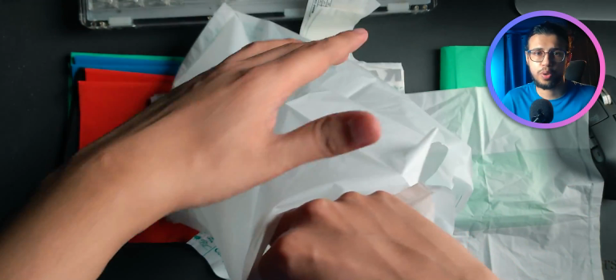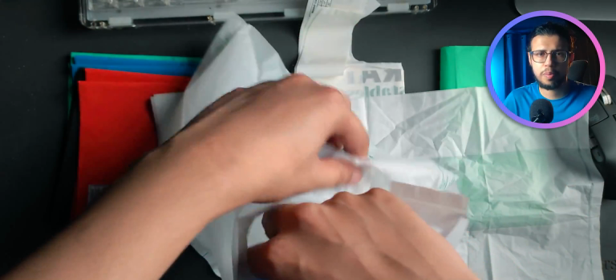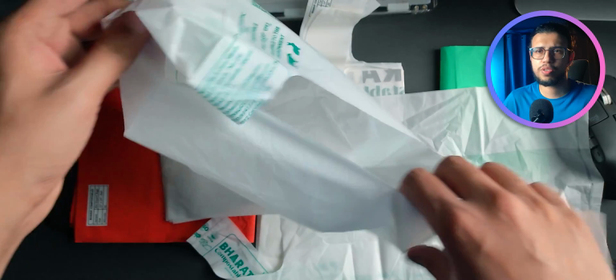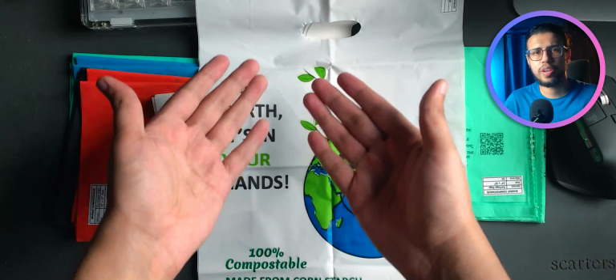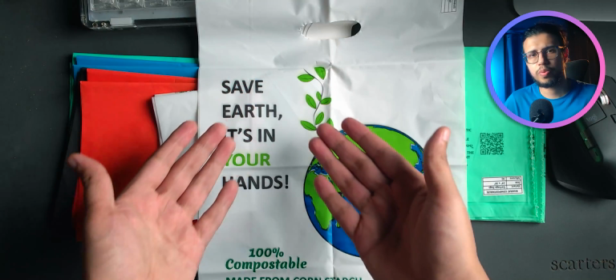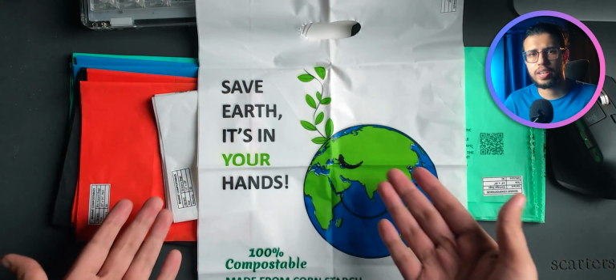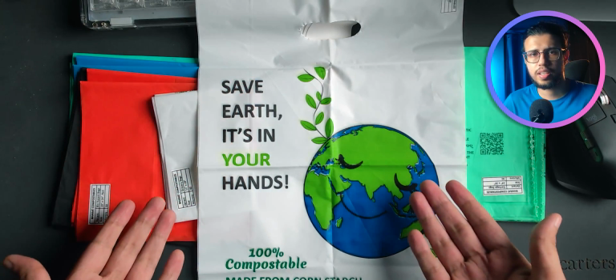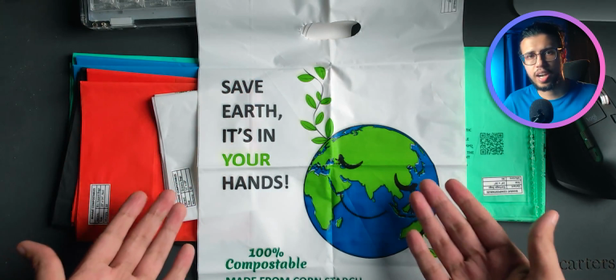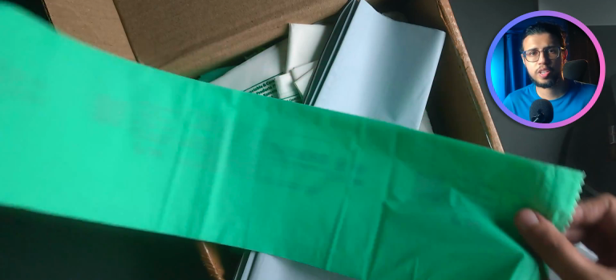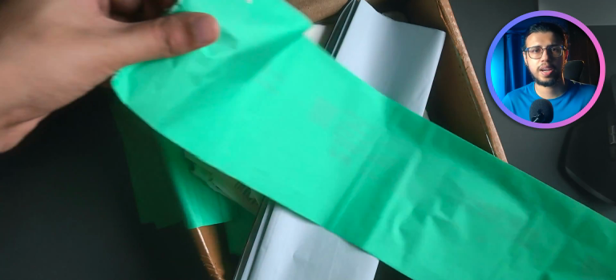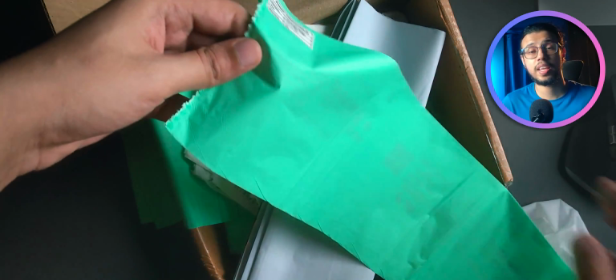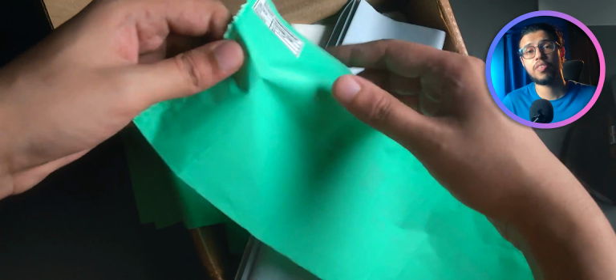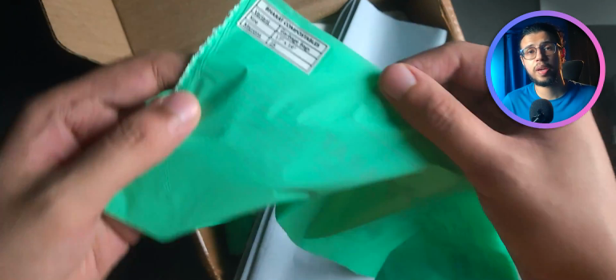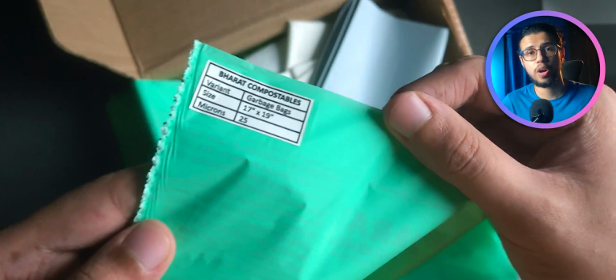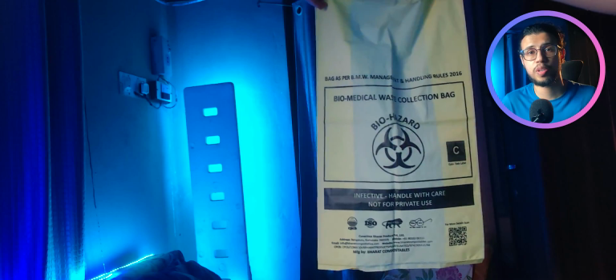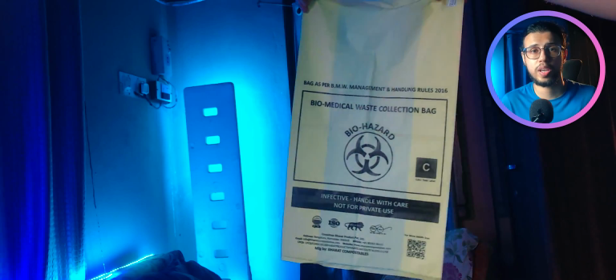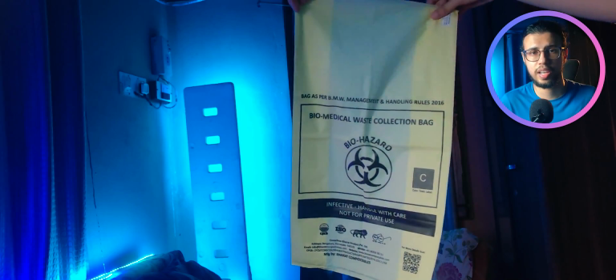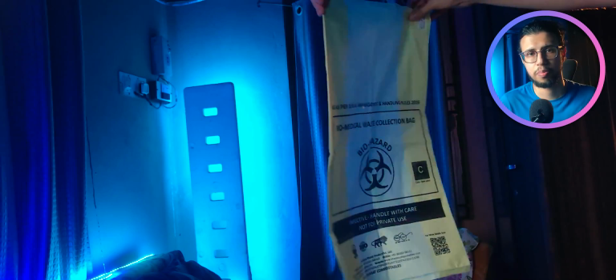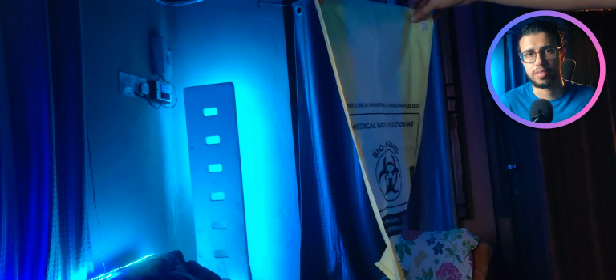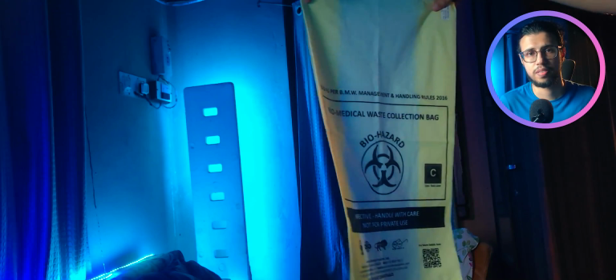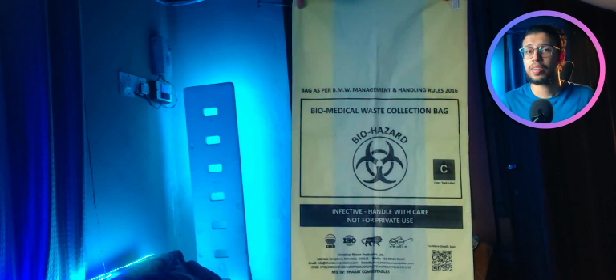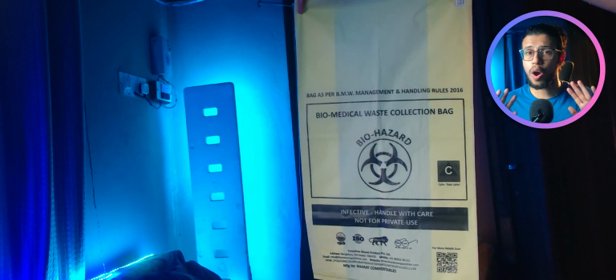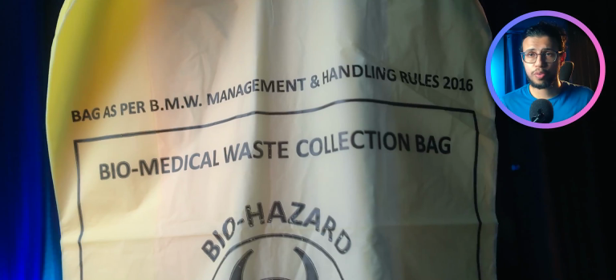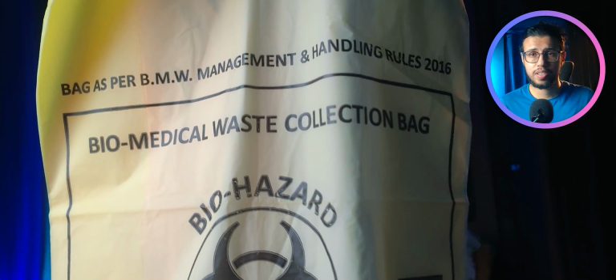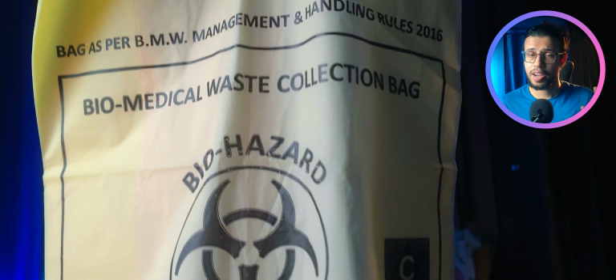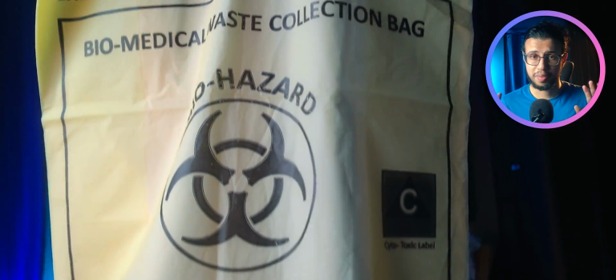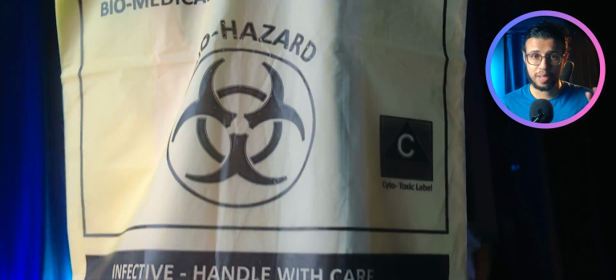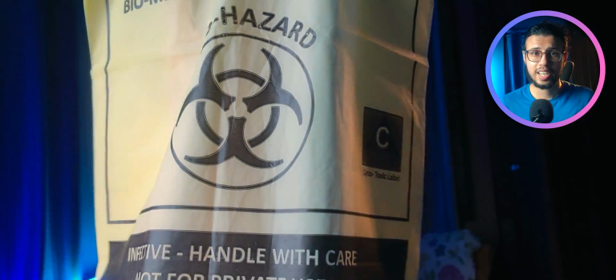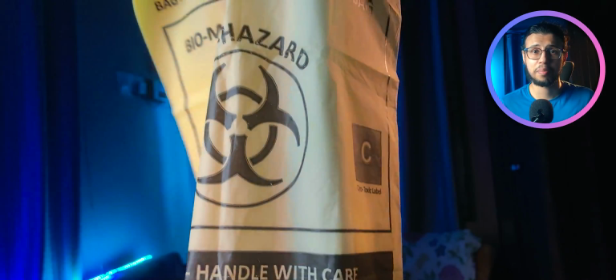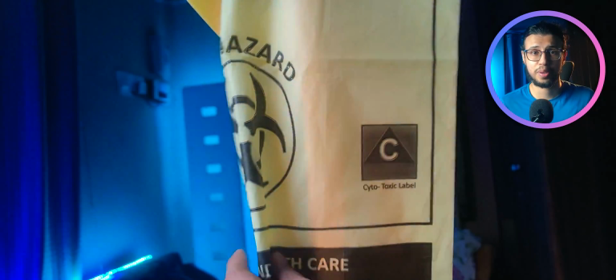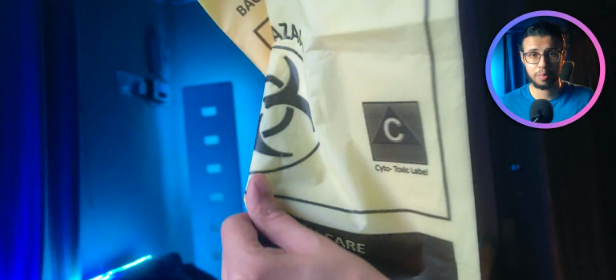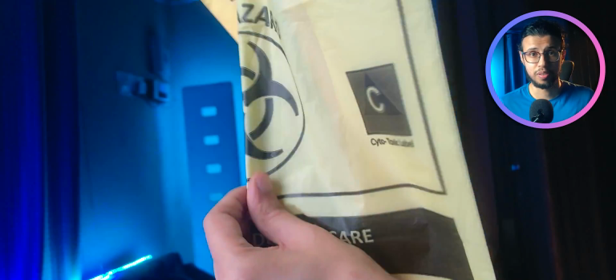I asked them to send me a sample and they sent me an entire box full of different varieties. You can see how many different types of packages they make. There are grocery bags of various varieties, garbage bags, and they even make hospital waste collection bags. All of these are completely biodegradable.